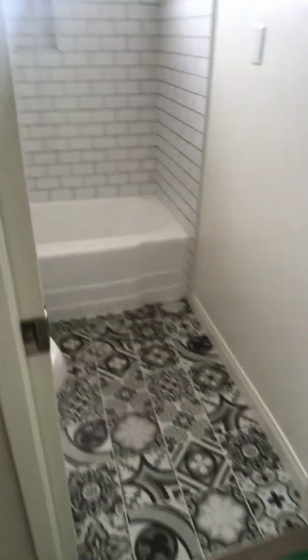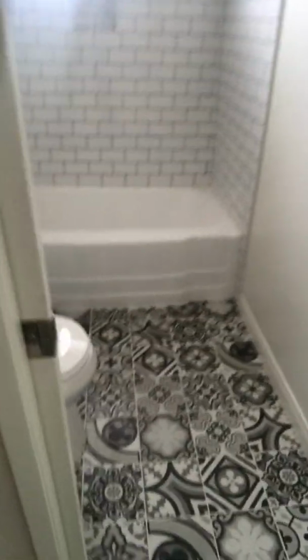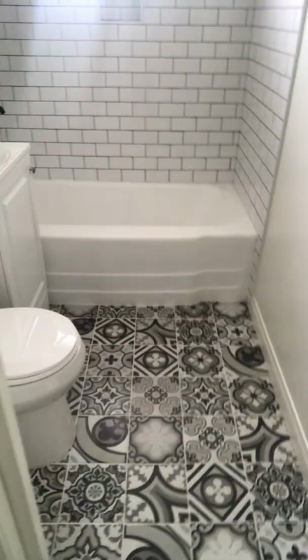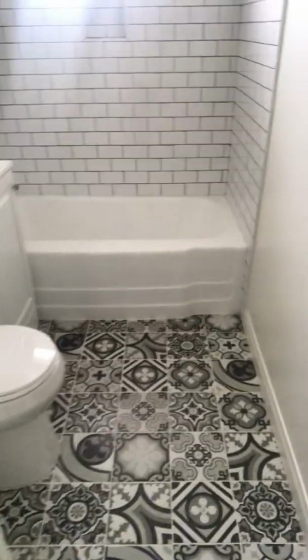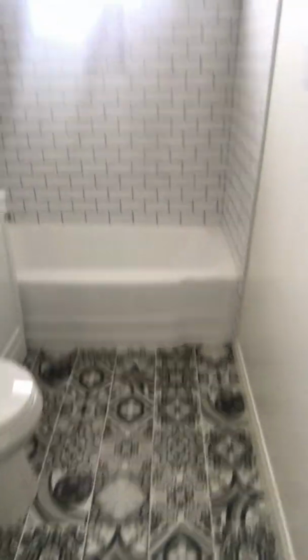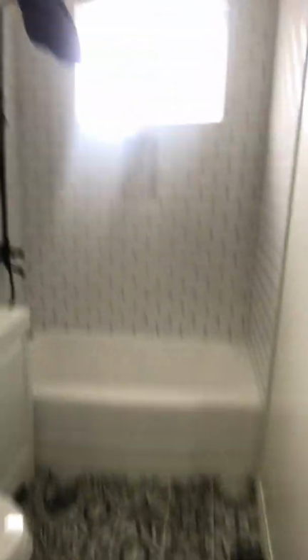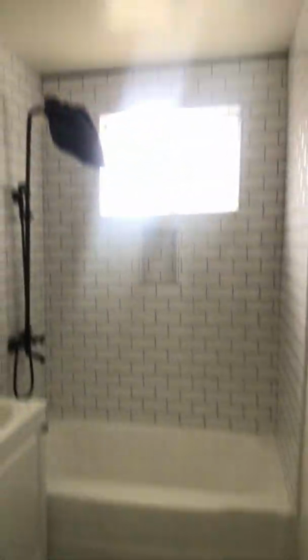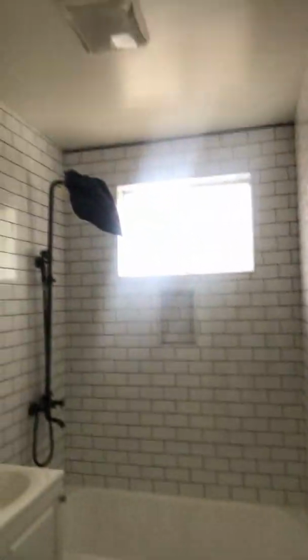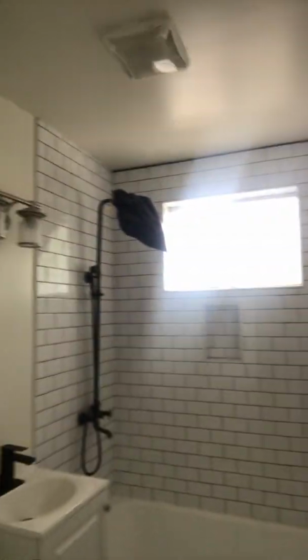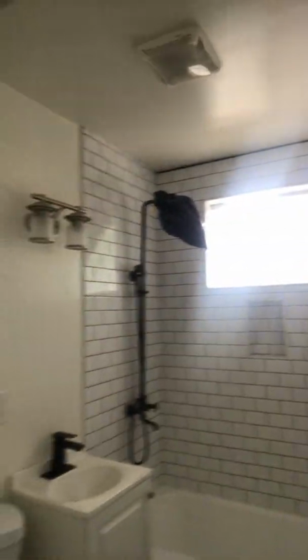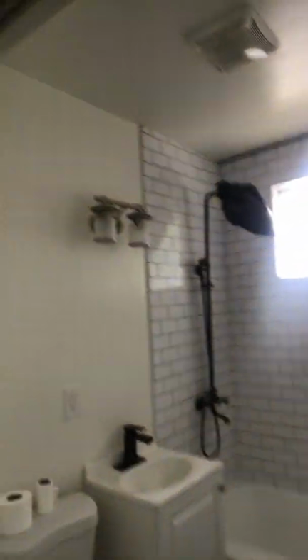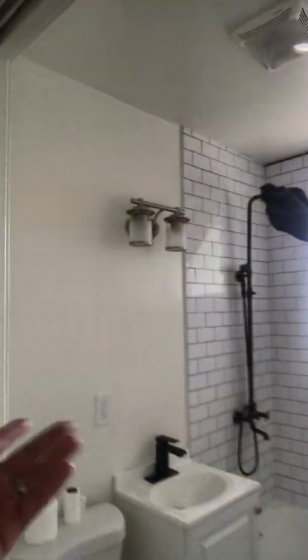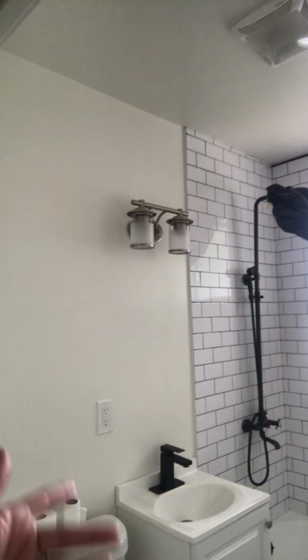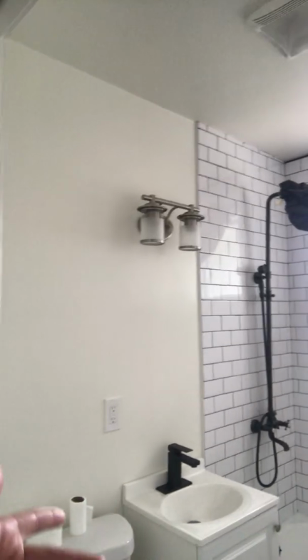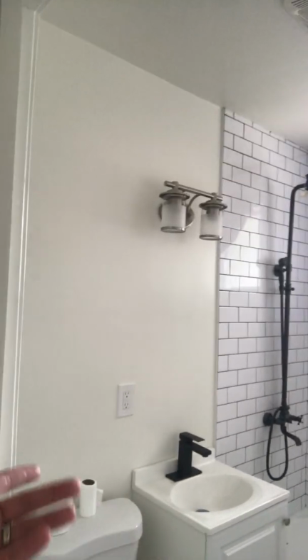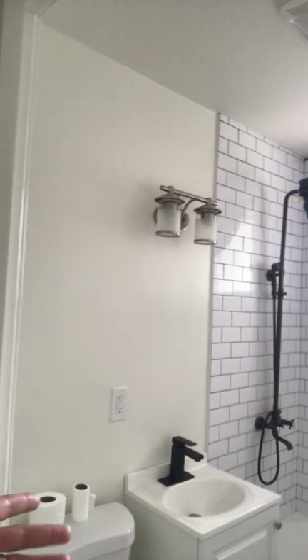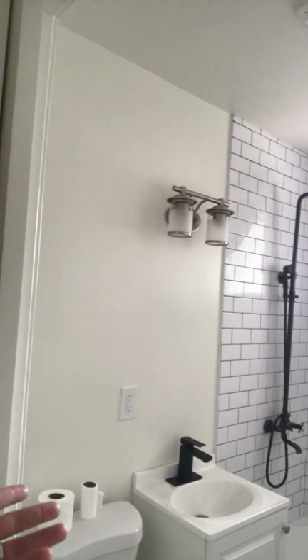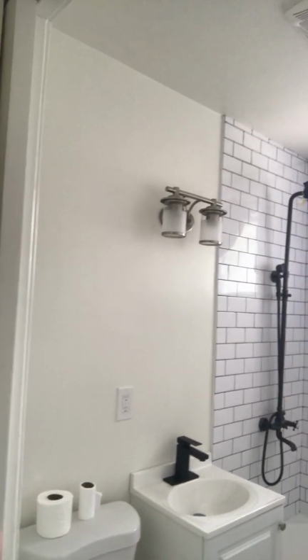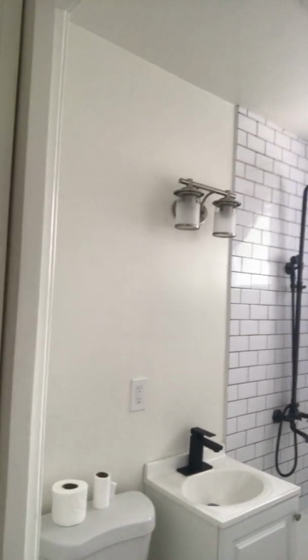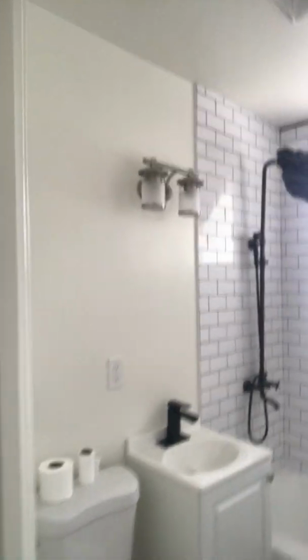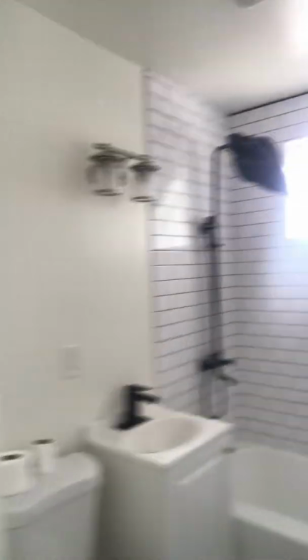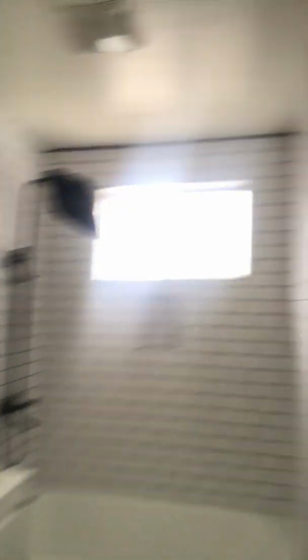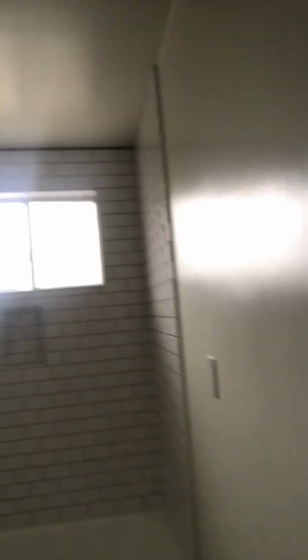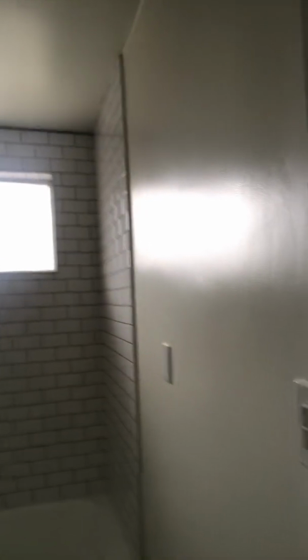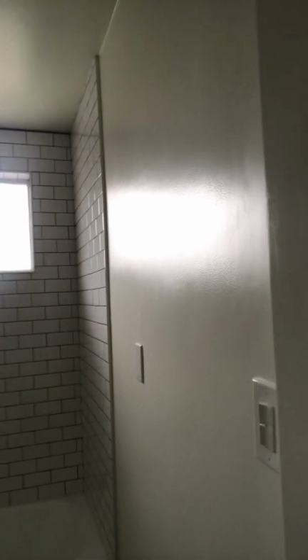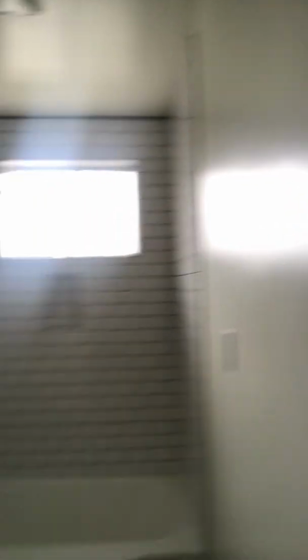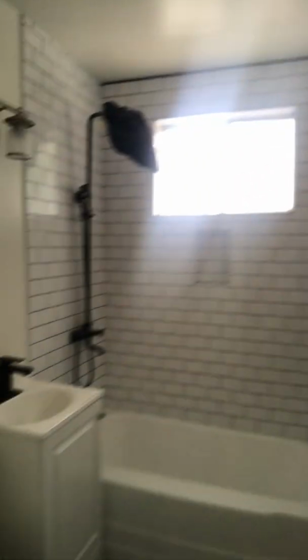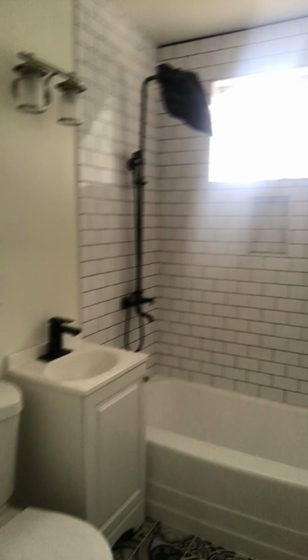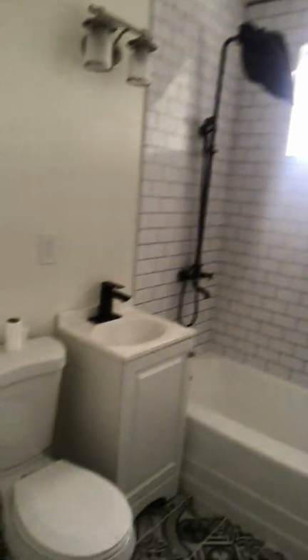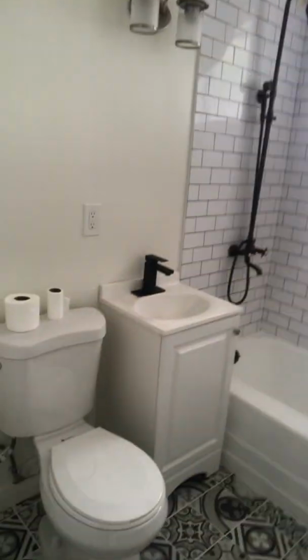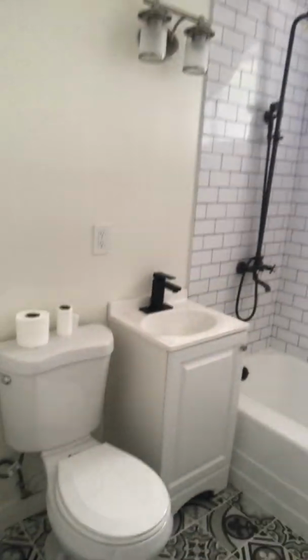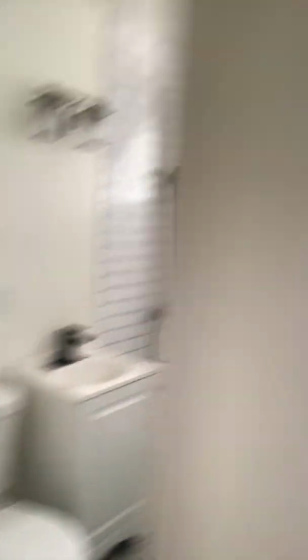Here's one of the bathrooms. I changed it up. I still need a mirror — not sure if circular or rectangular — and I still need the hooks and toilet handles.